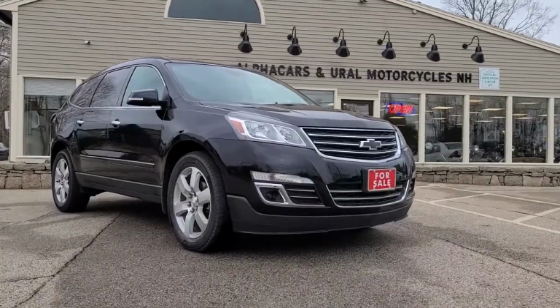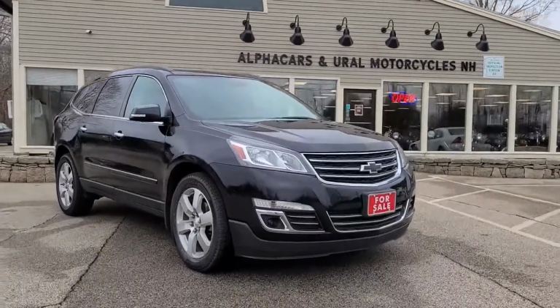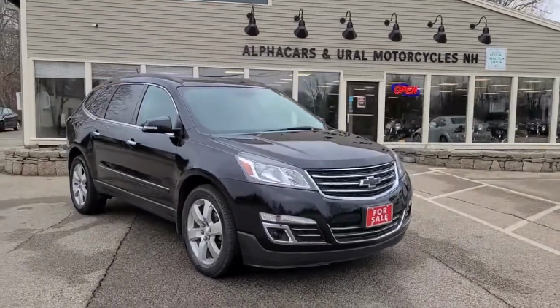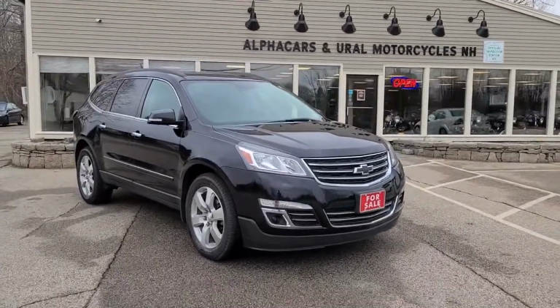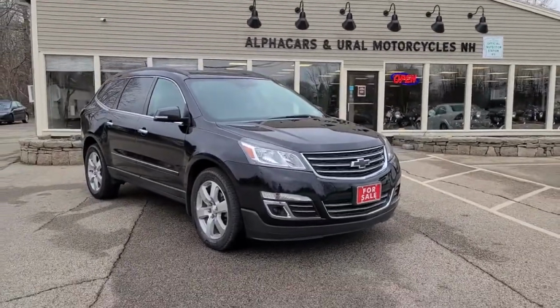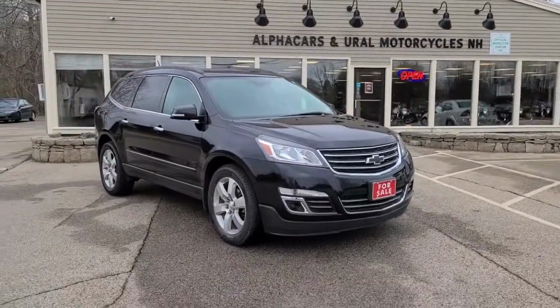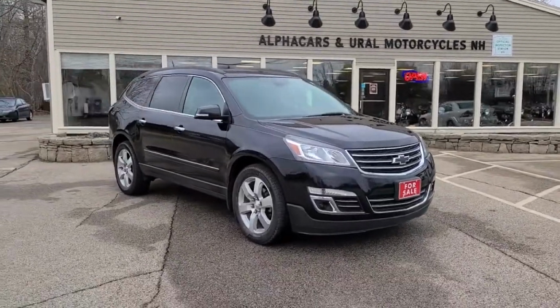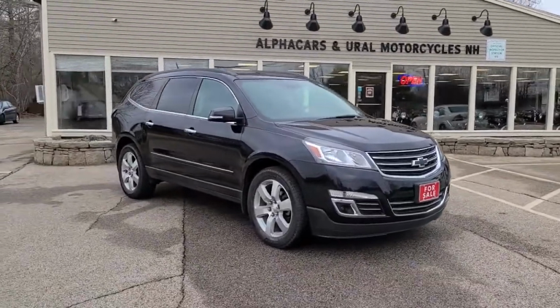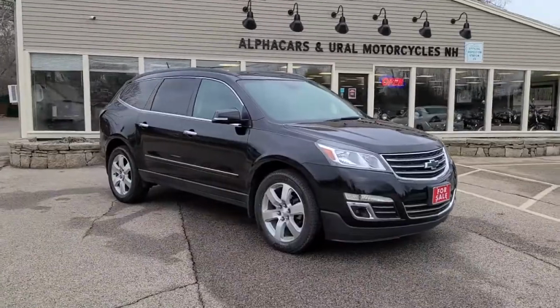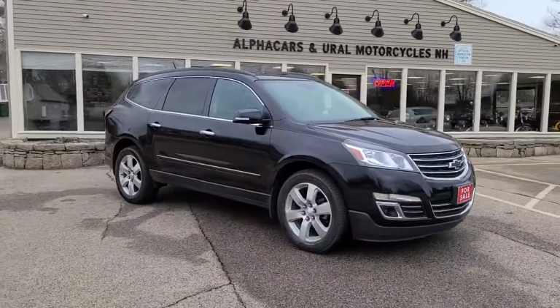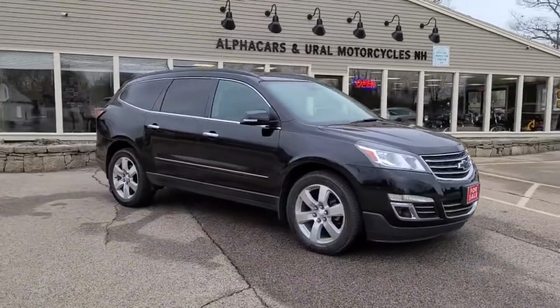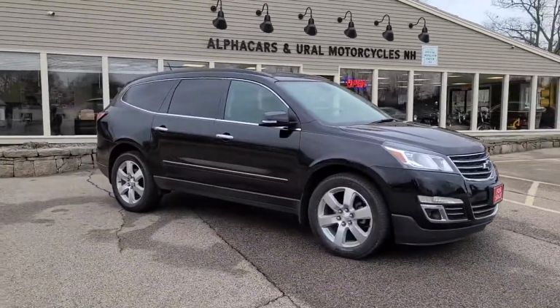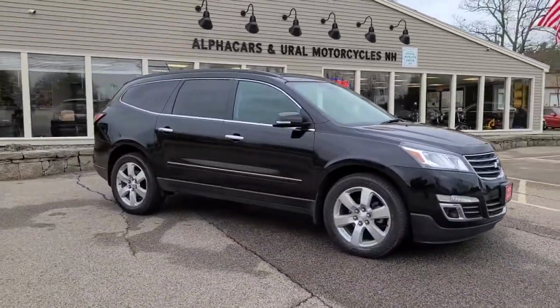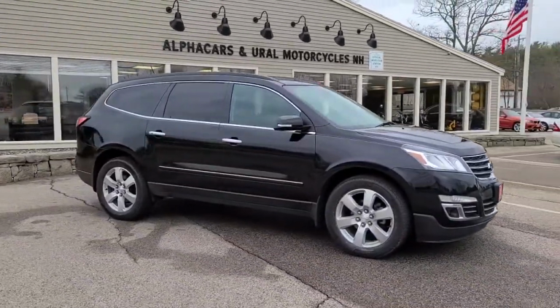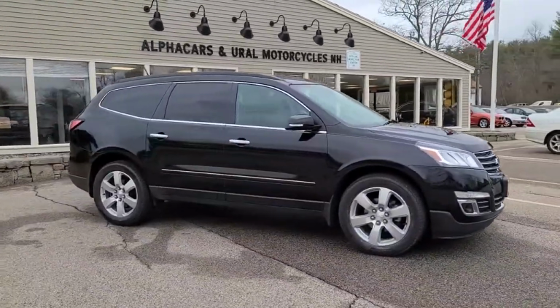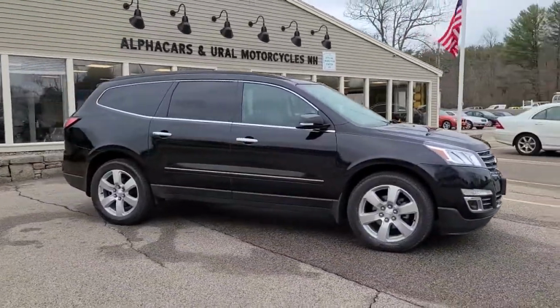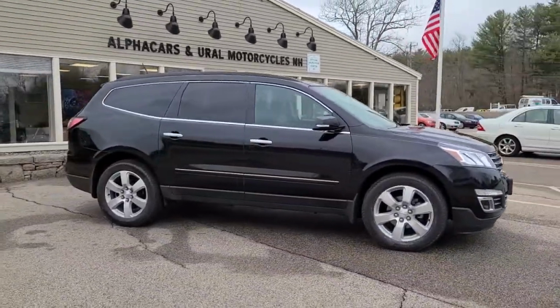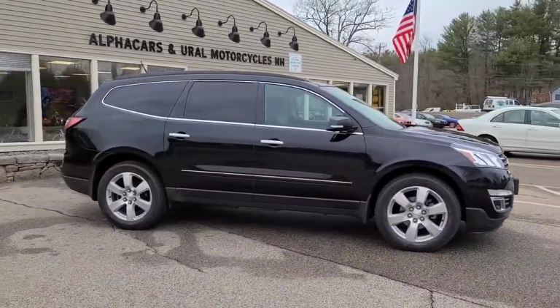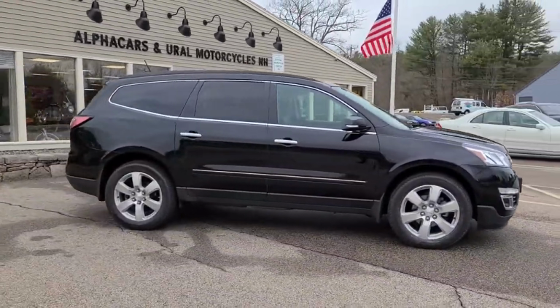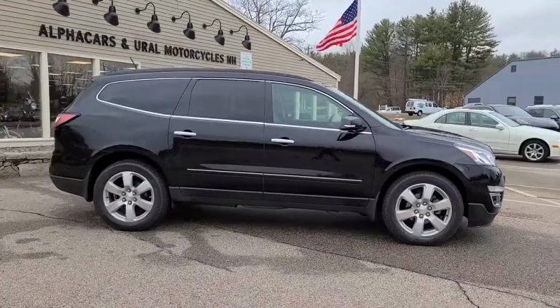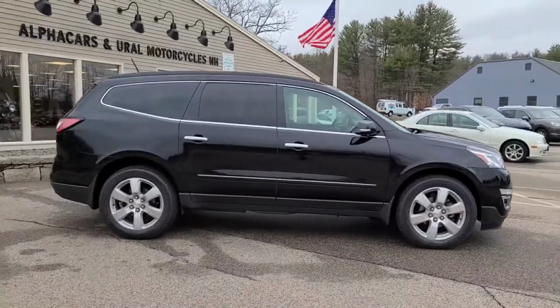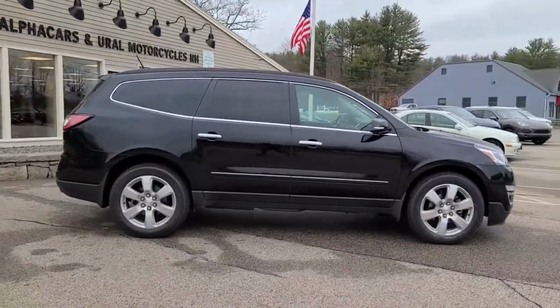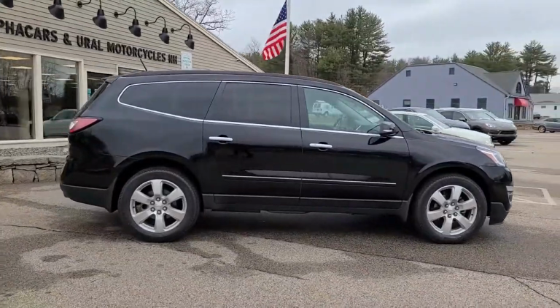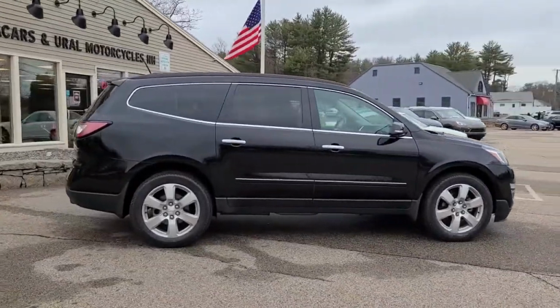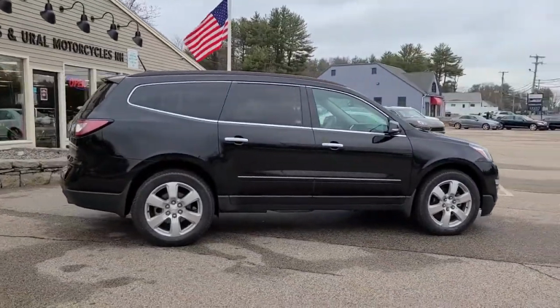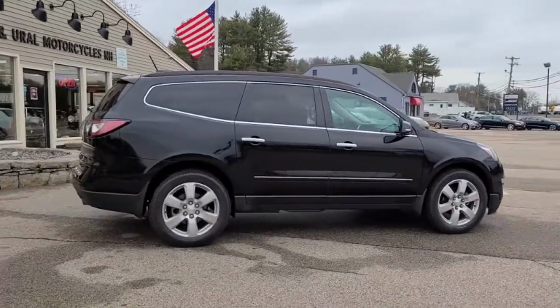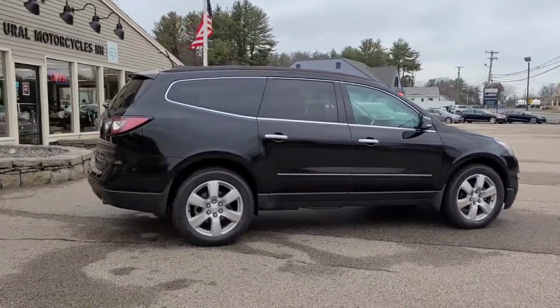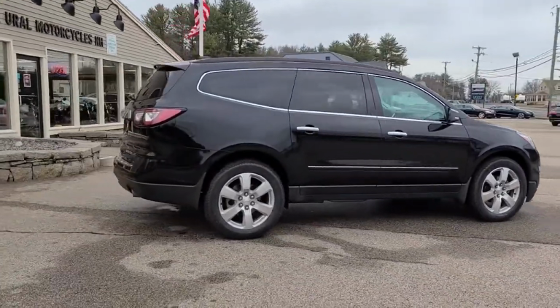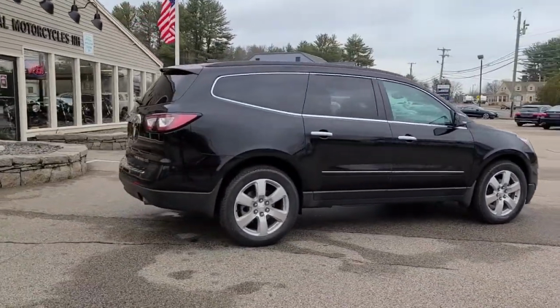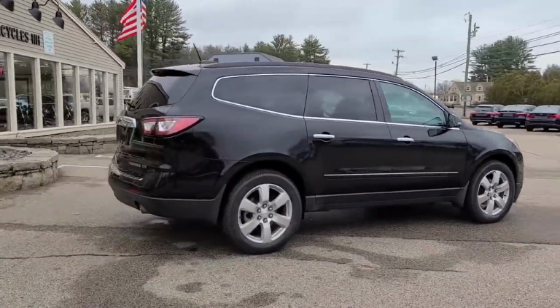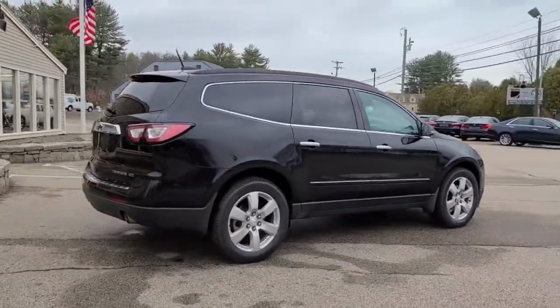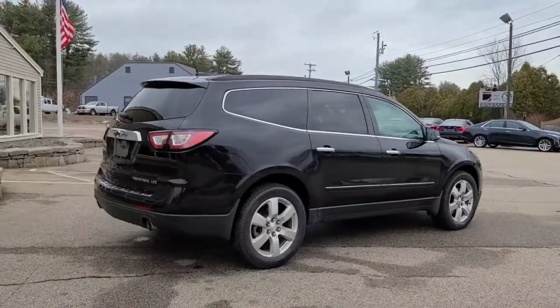This Traverse is showing just over 63,000 miles. If you would like to see a high-resolution detailed photo set, please reference the listing at alphacars.com. There you will also find a free included Carfax report verifying that this vehicle has had an accident and damage-free history.